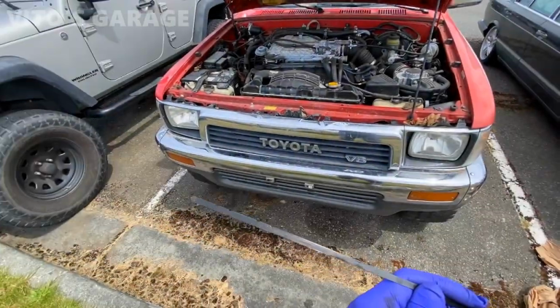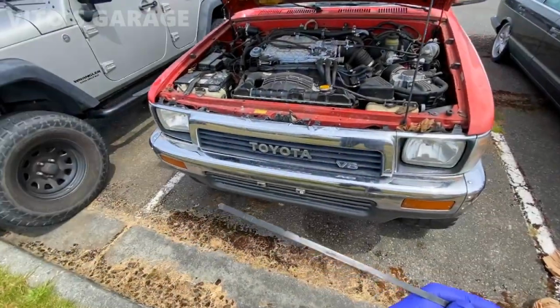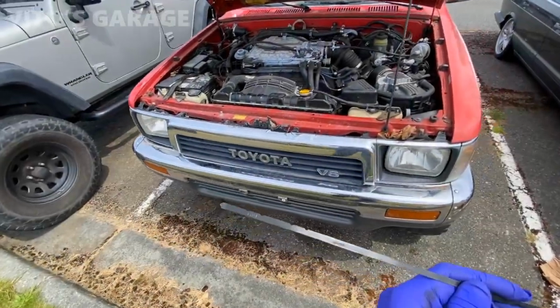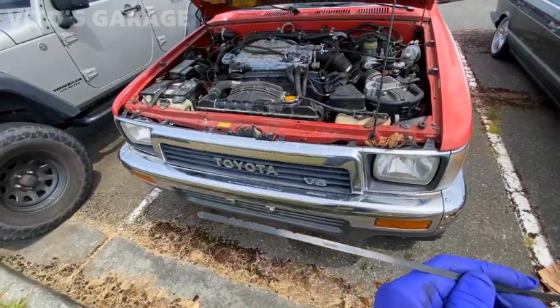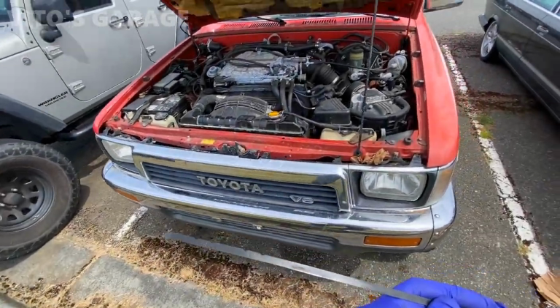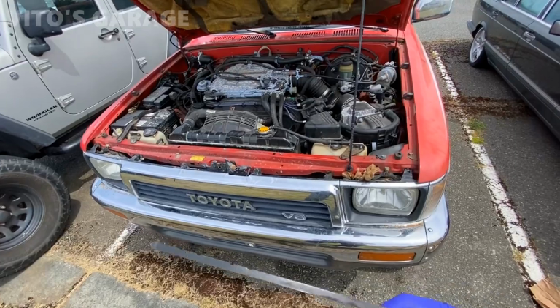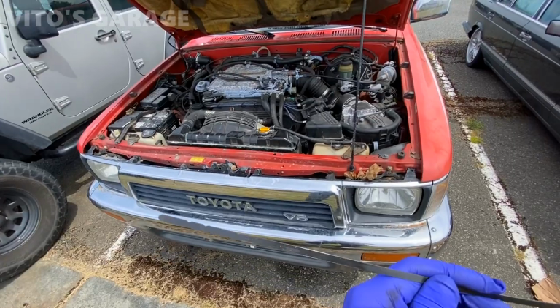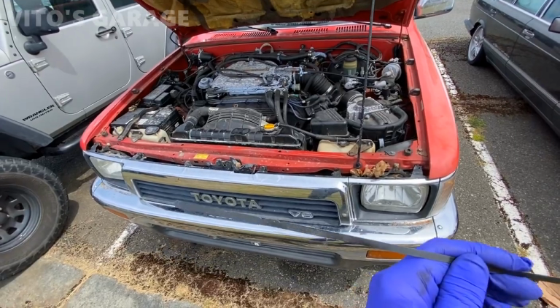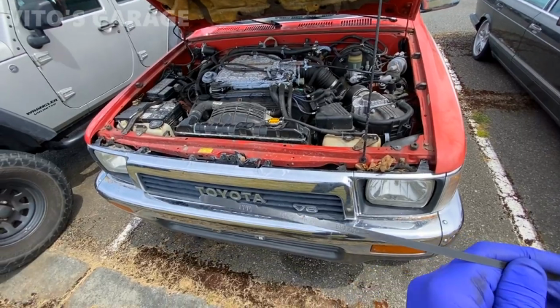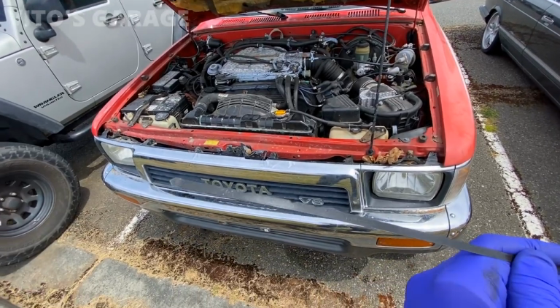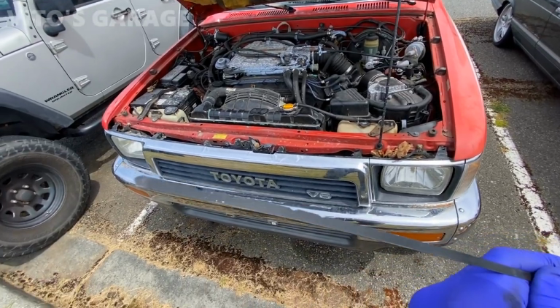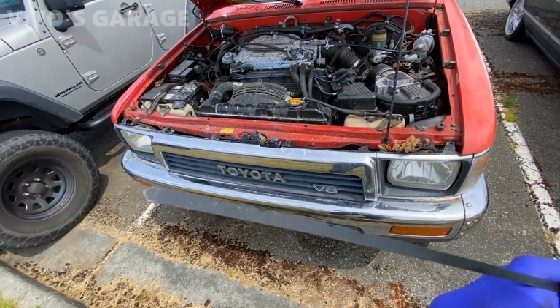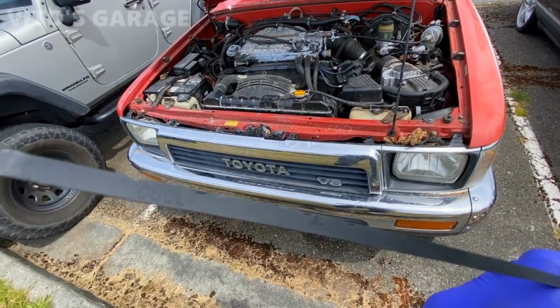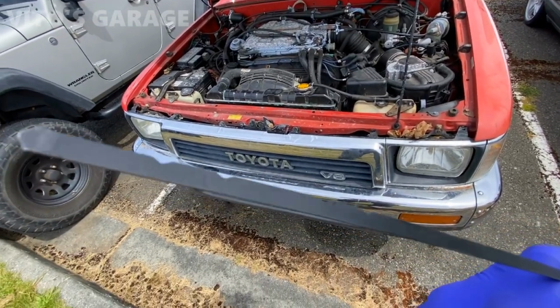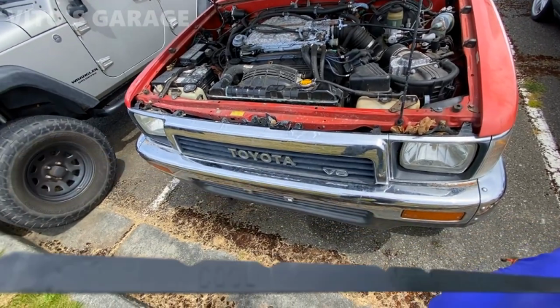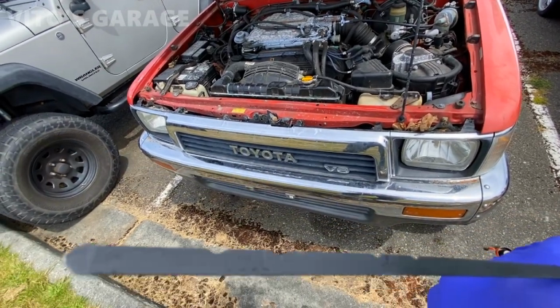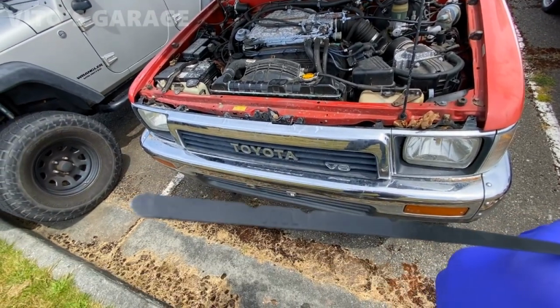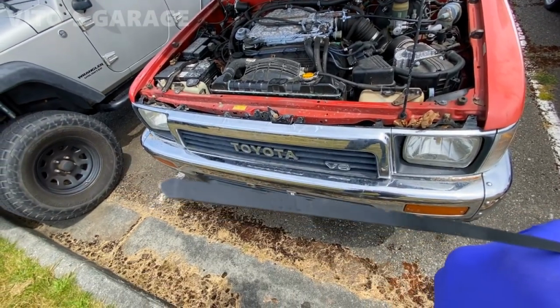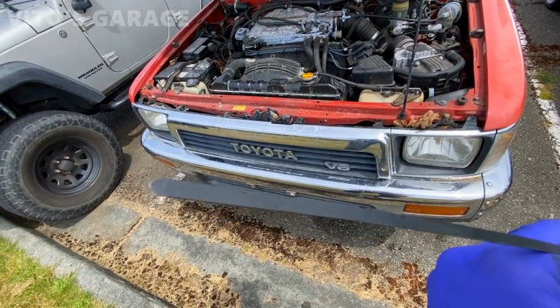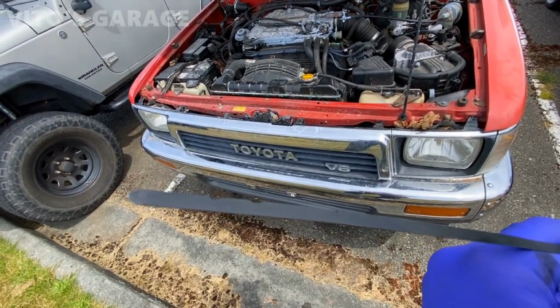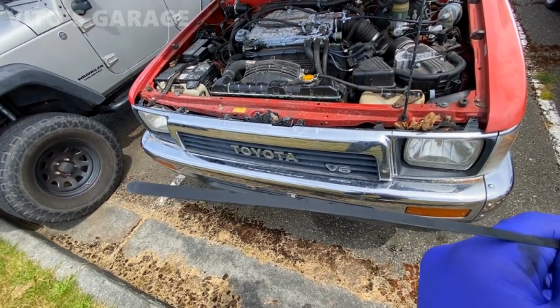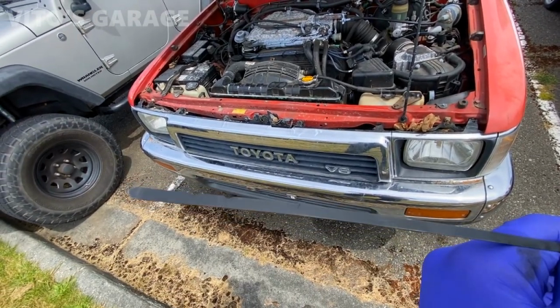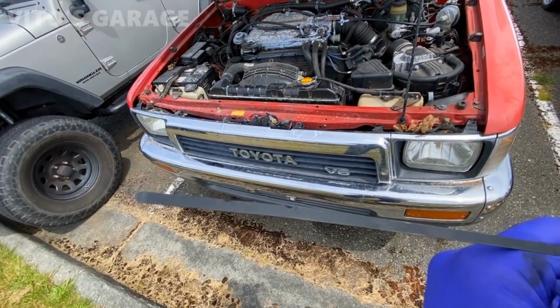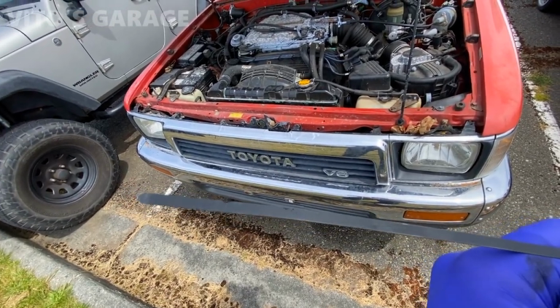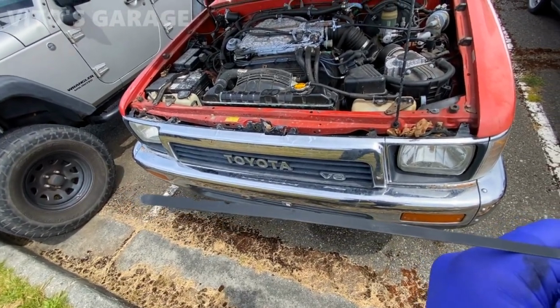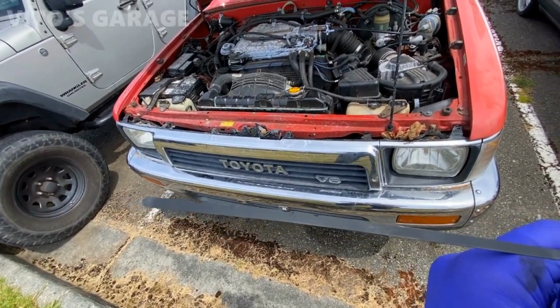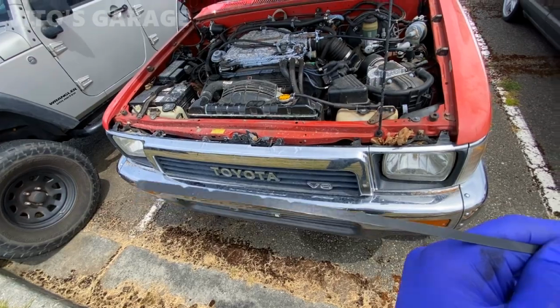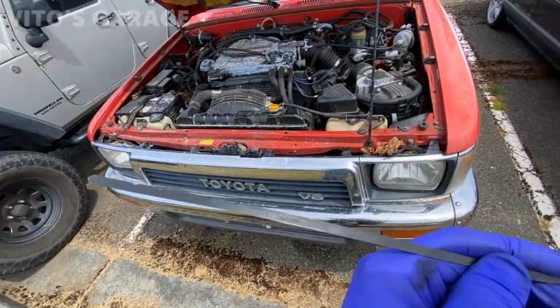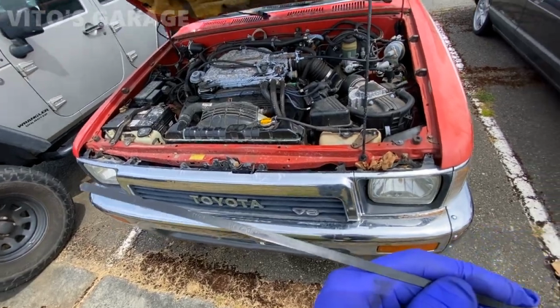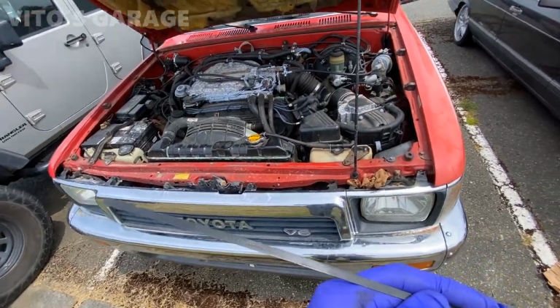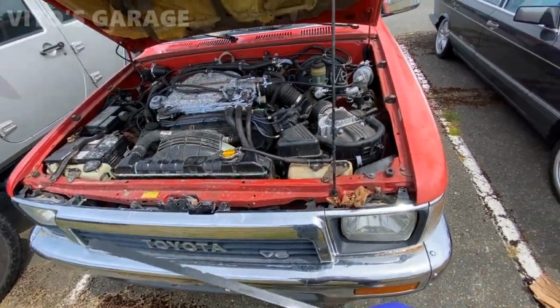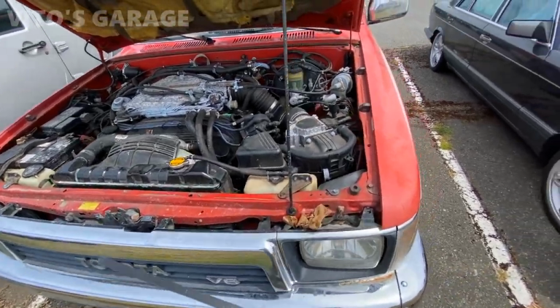Something that people forget to do is check the transfer oil, and on this car it's barely at minimum — it's under the minimum — so you have to top it off.